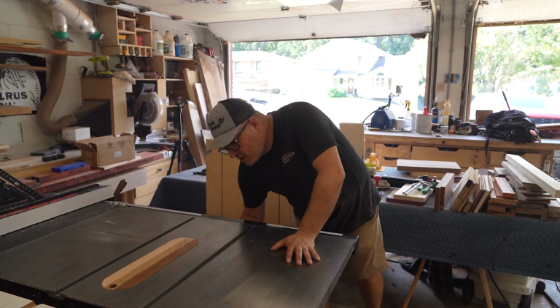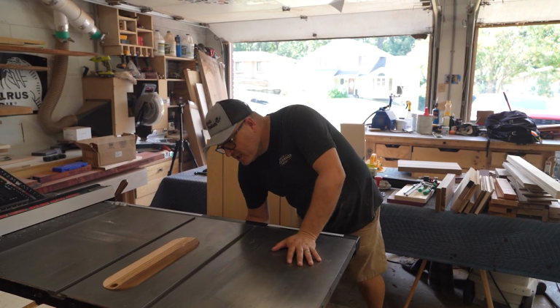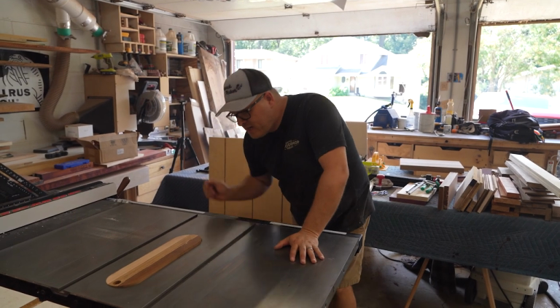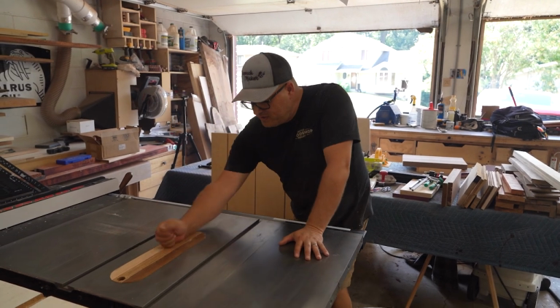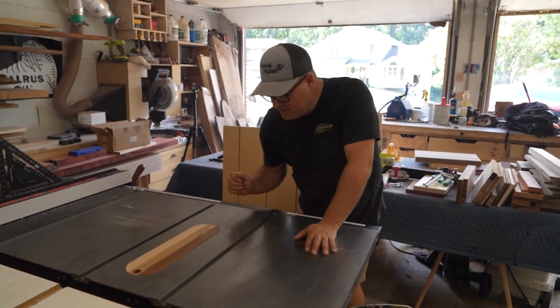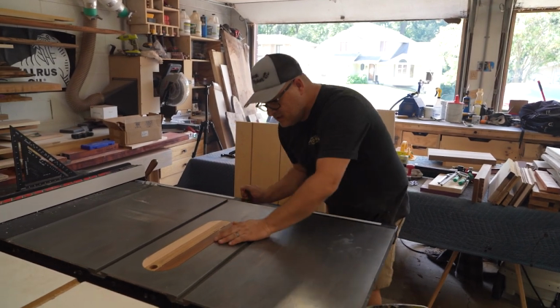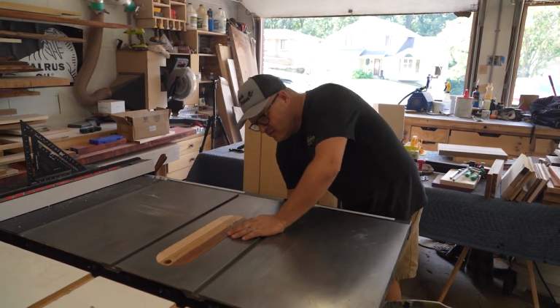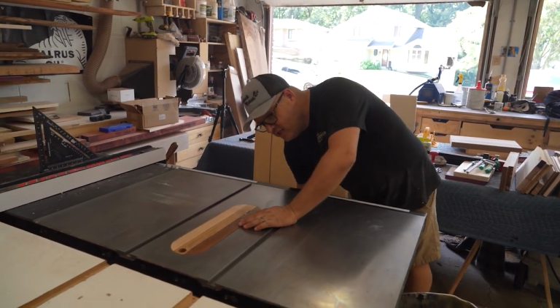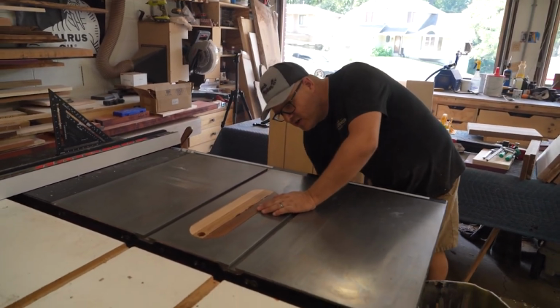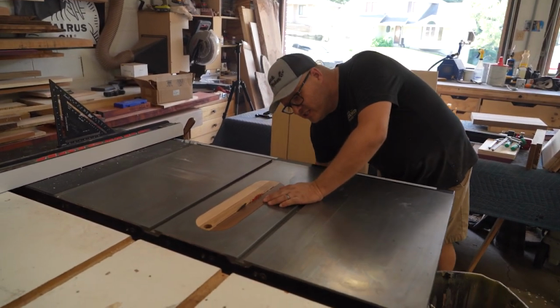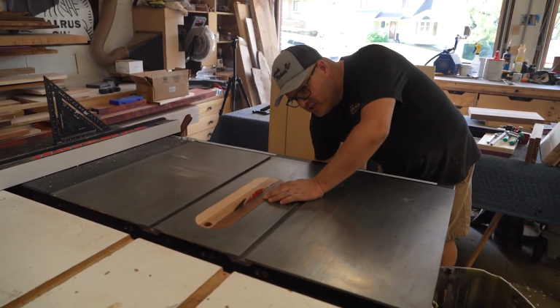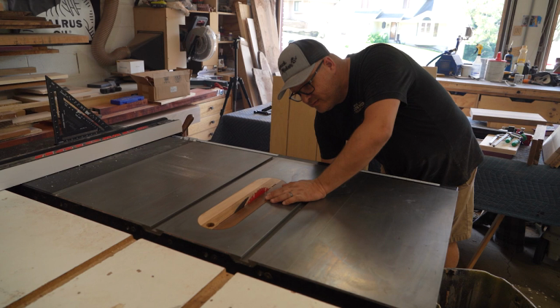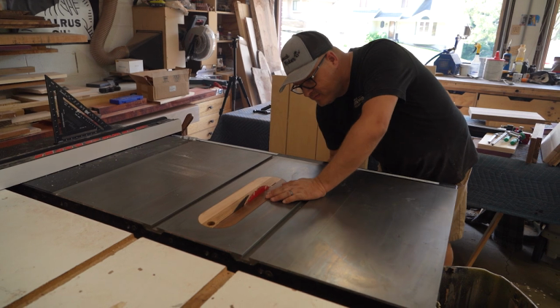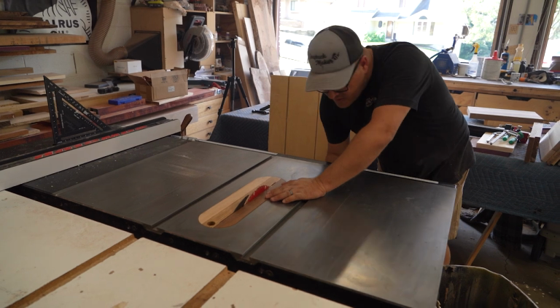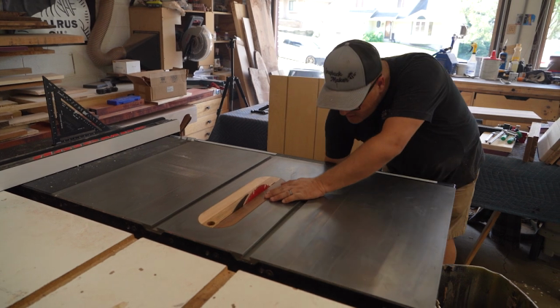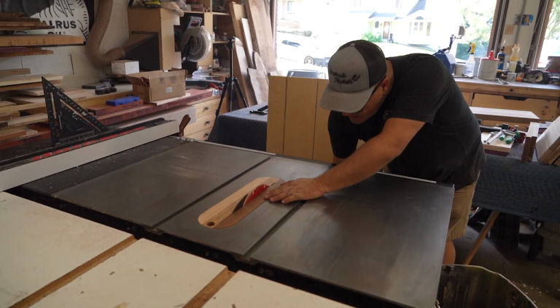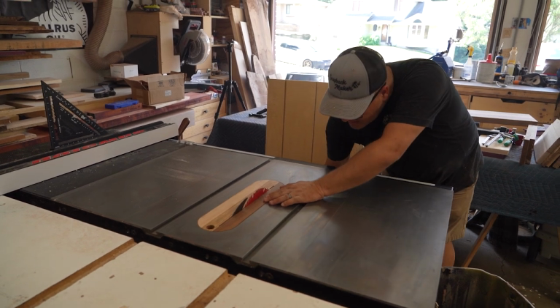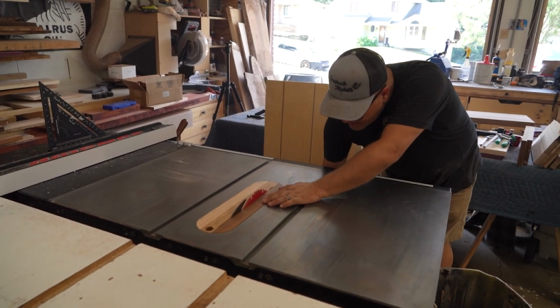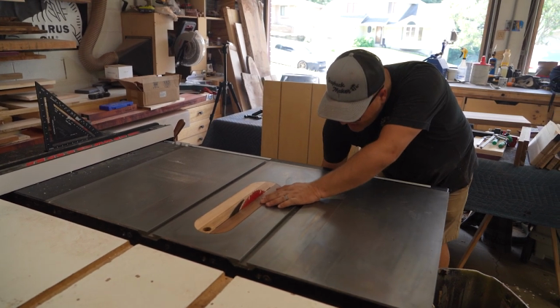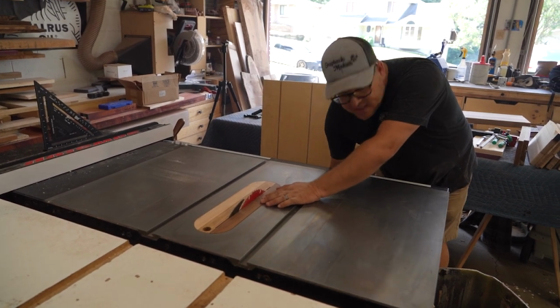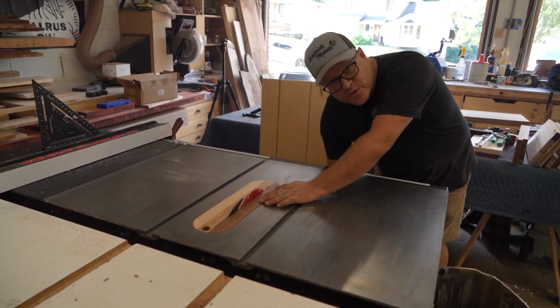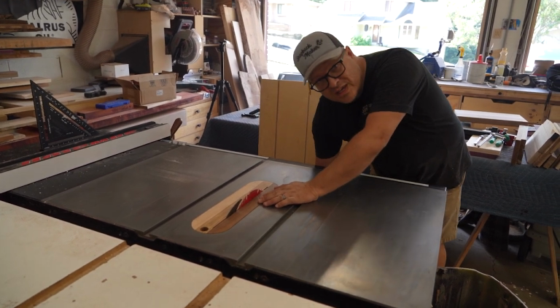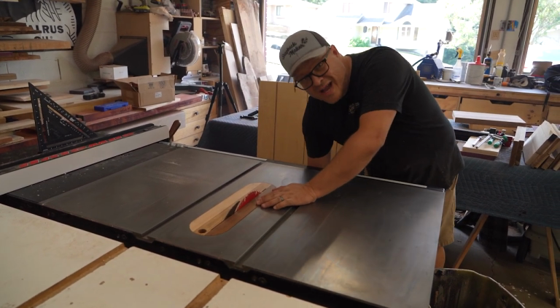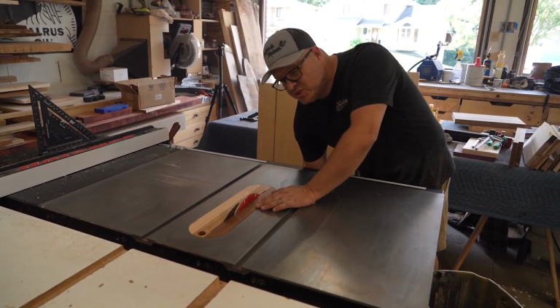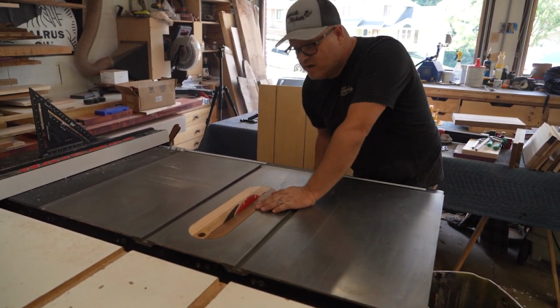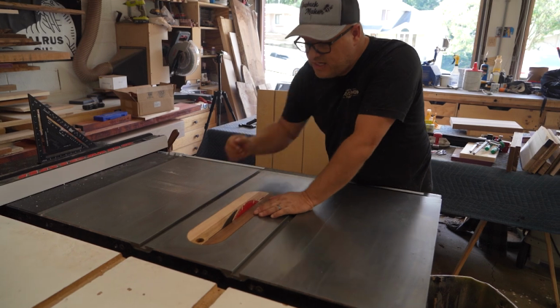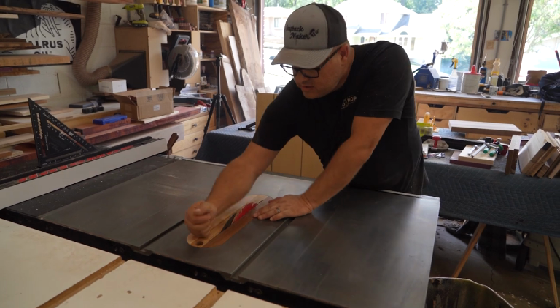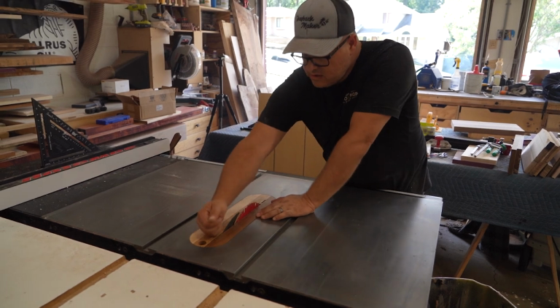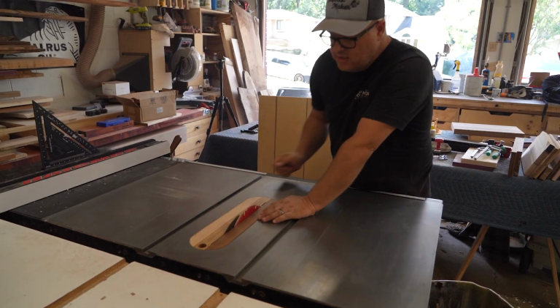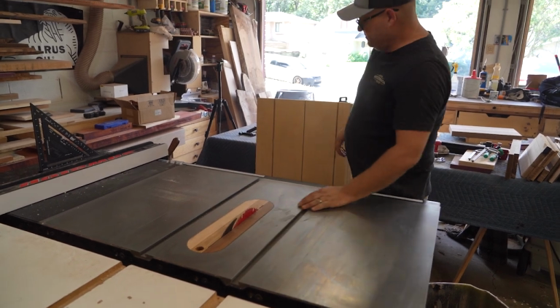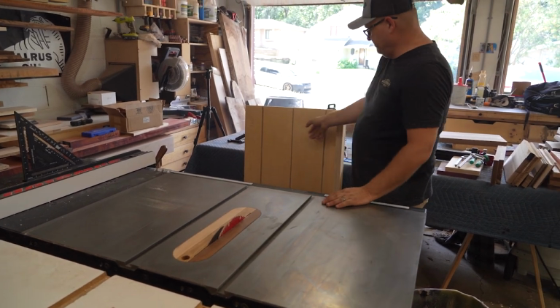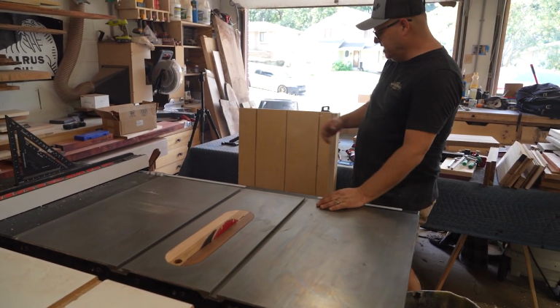So we're going to bring the blade up, keep the zero clearance insert down, and it needs to be high enough to cut through the bottom portion of the sled. We're gonna make a quick cut.